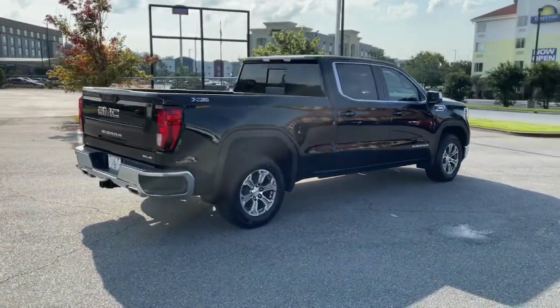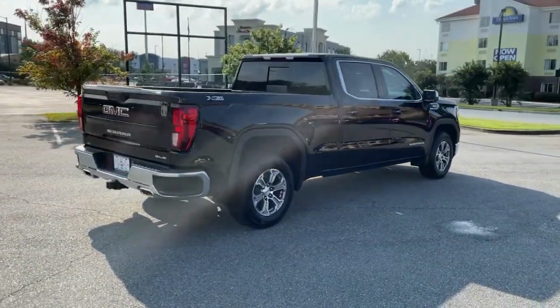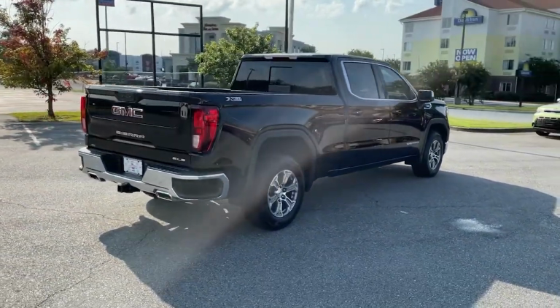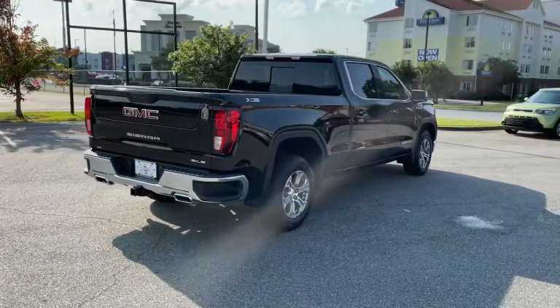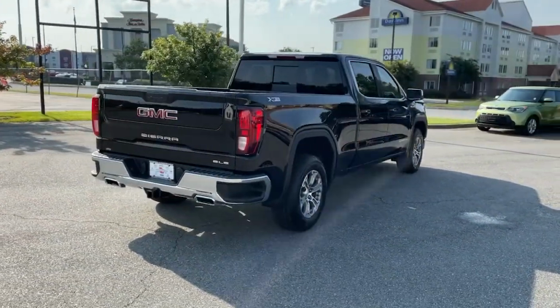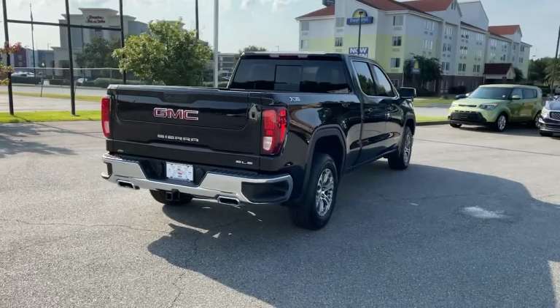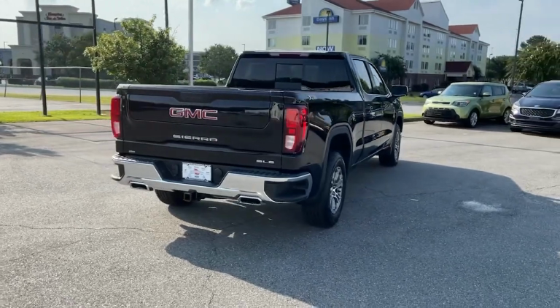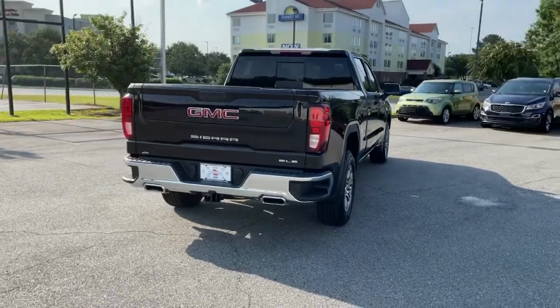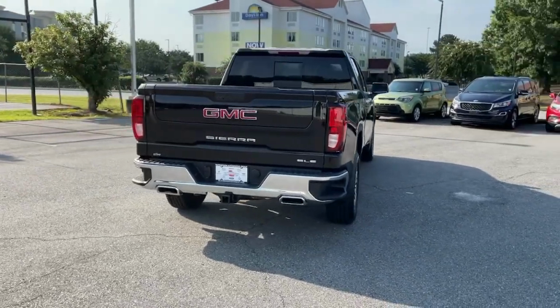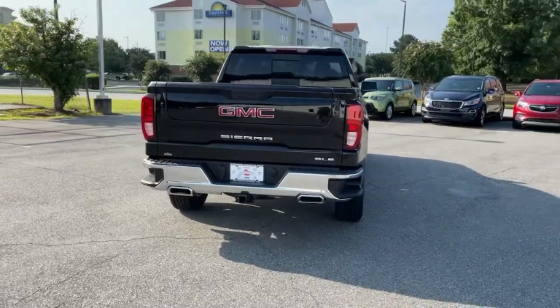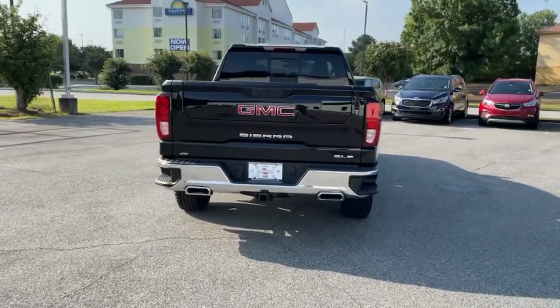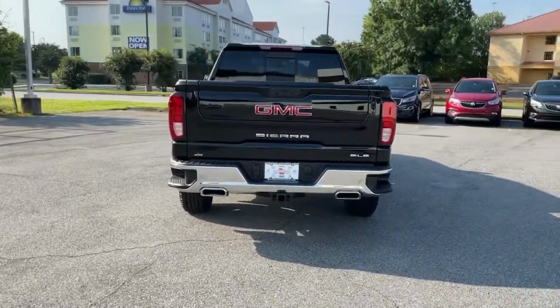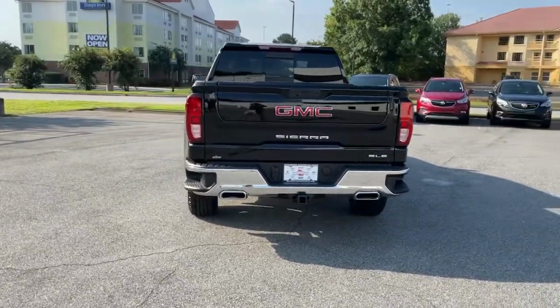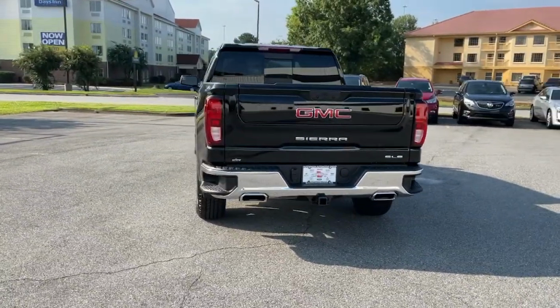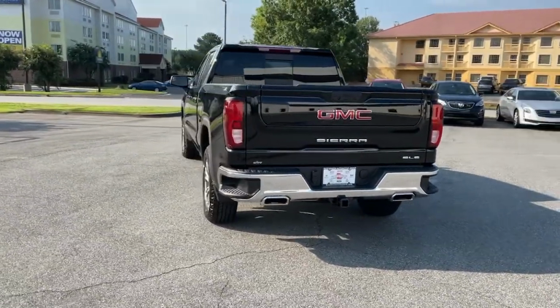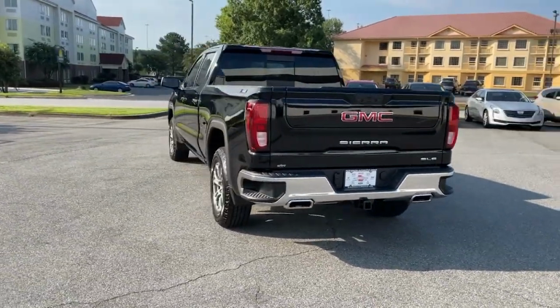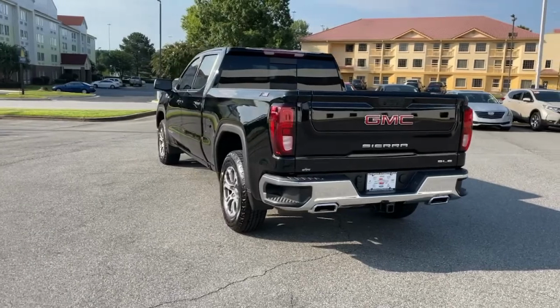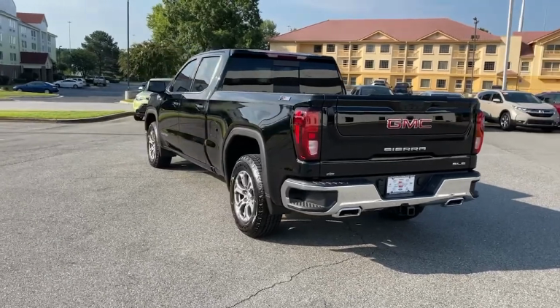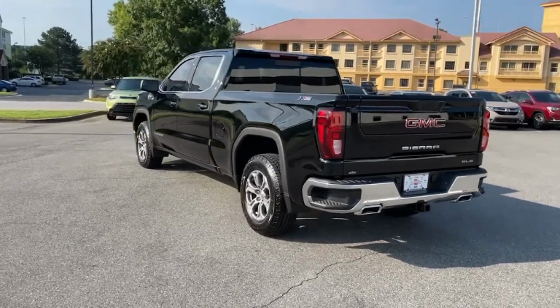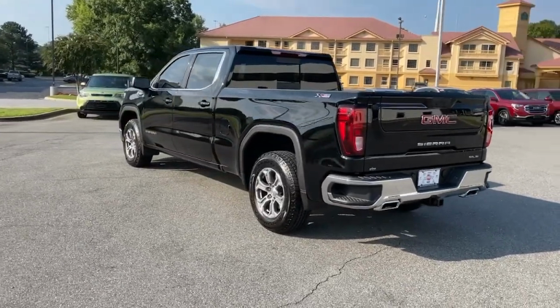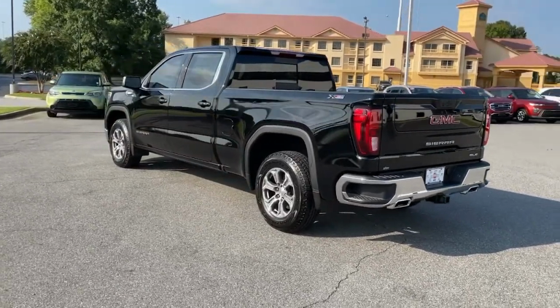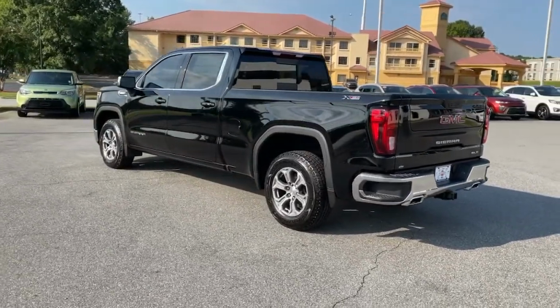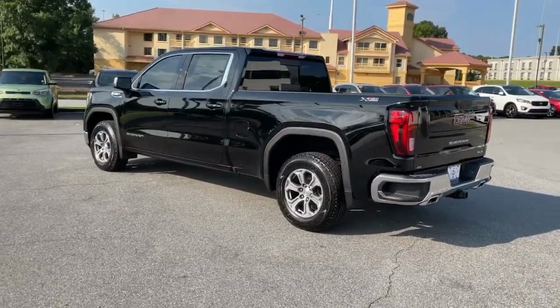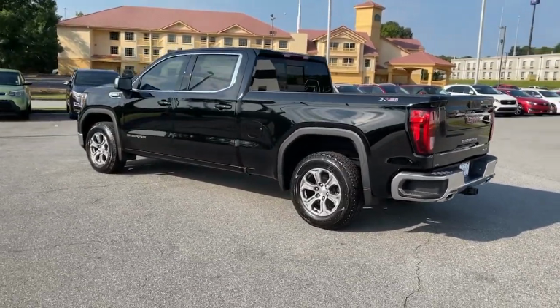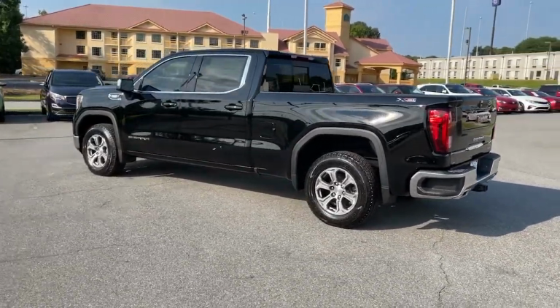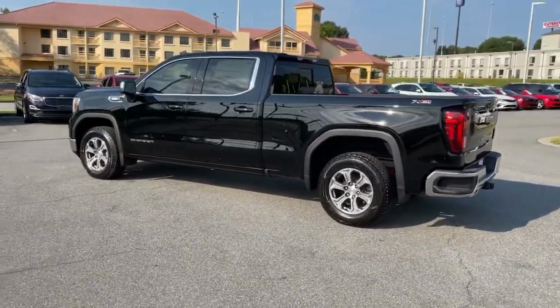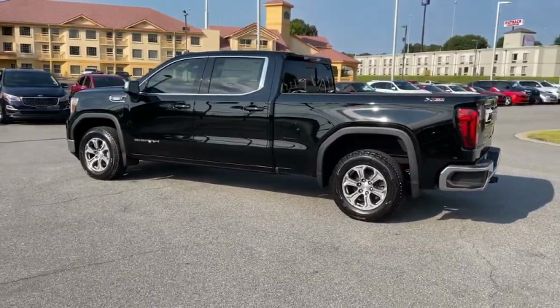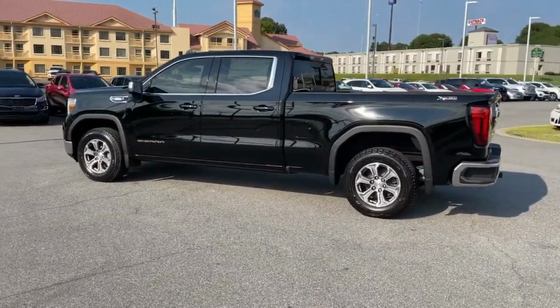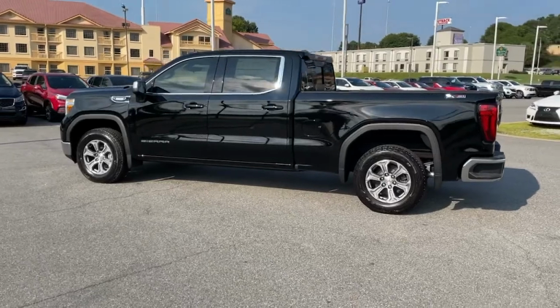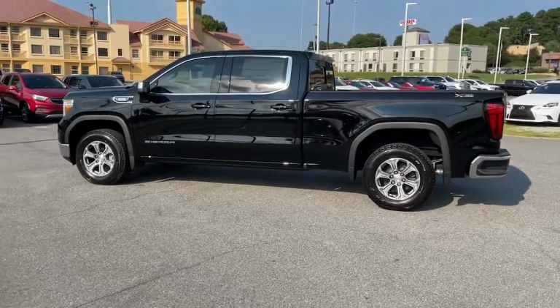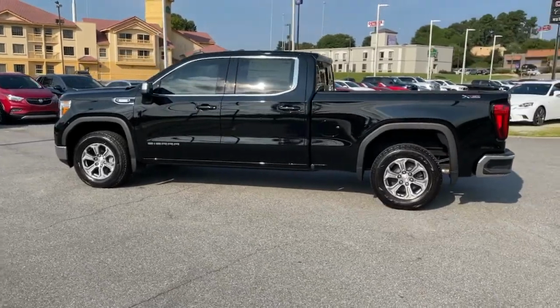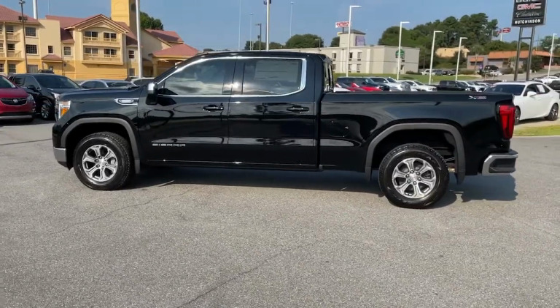These are just some of the great options this vehicle comes with: steering wheel audio controls, electronic stability control, trip computer, power windows, power door locks, four-wheel disc brakes, and power steering.